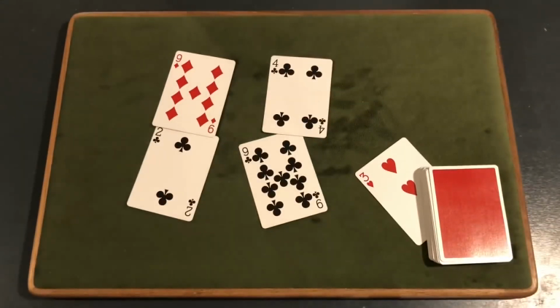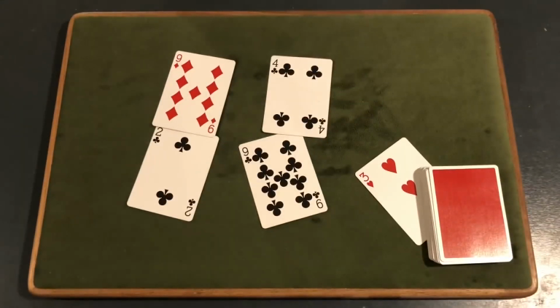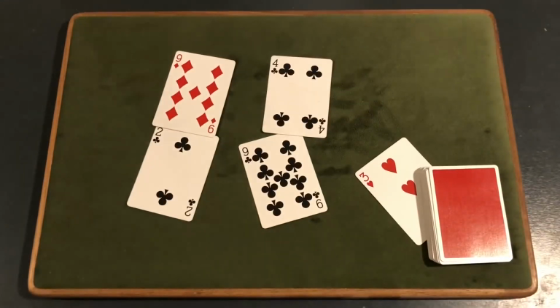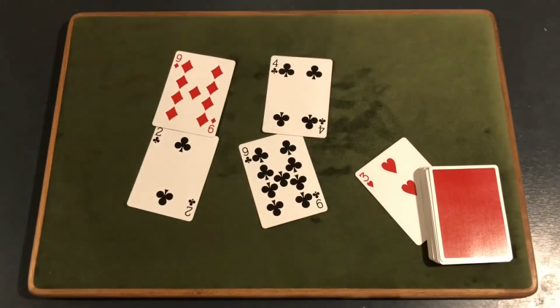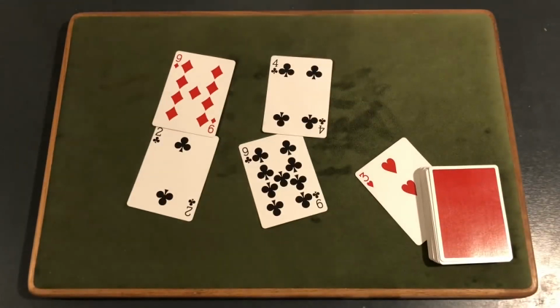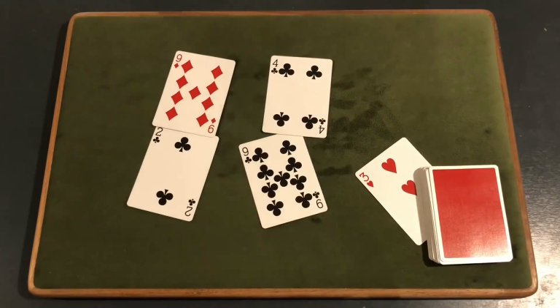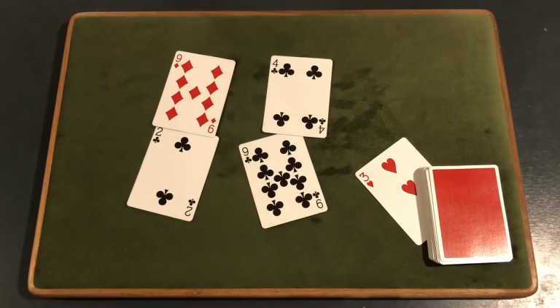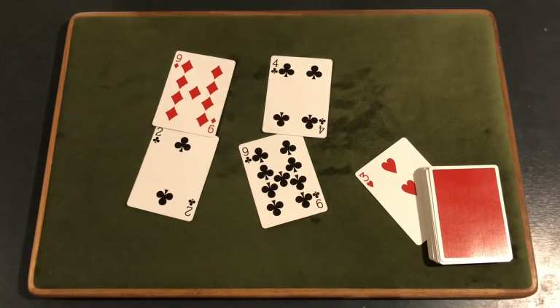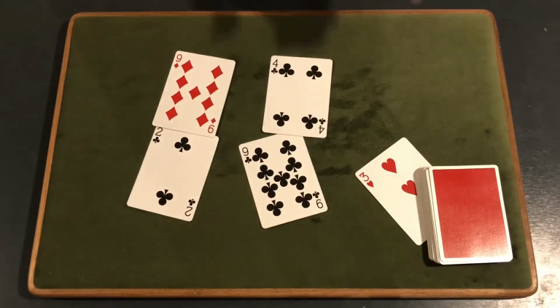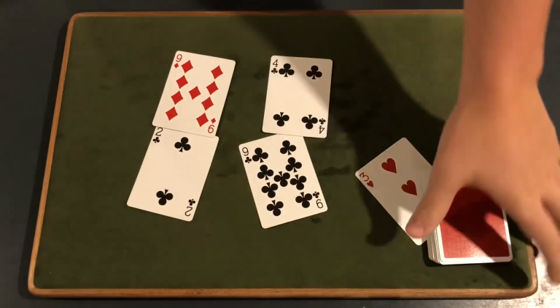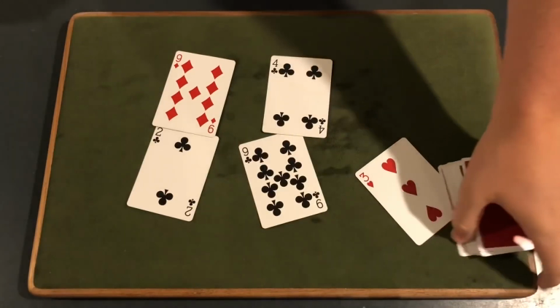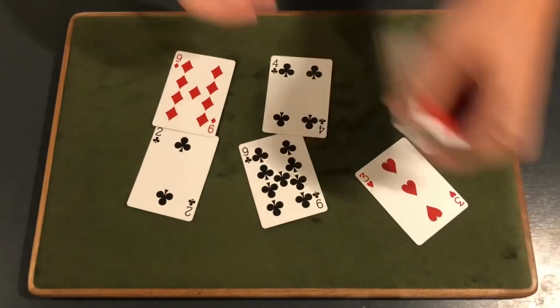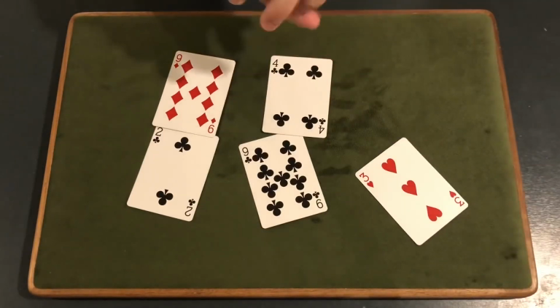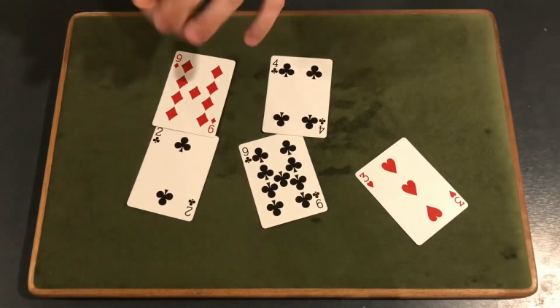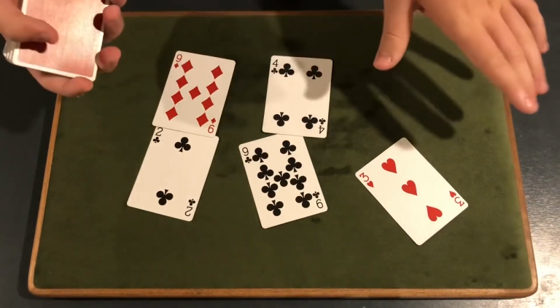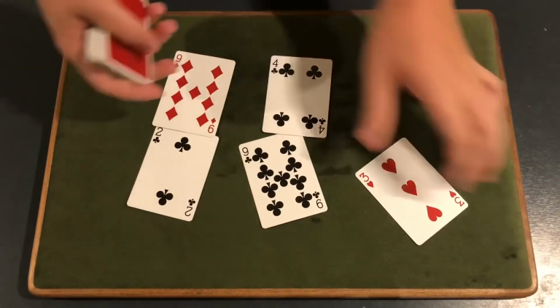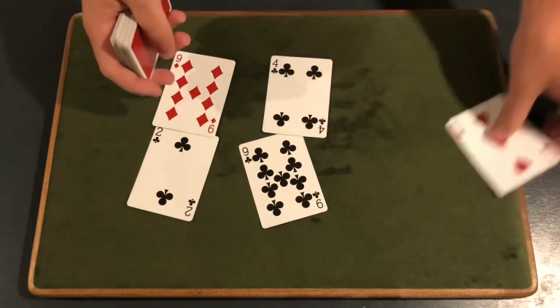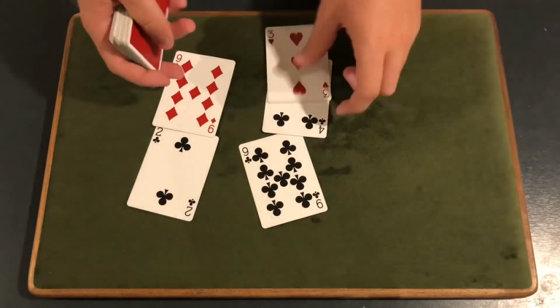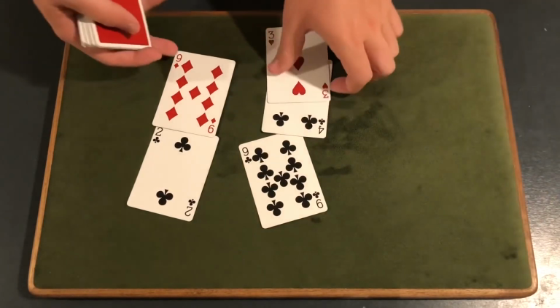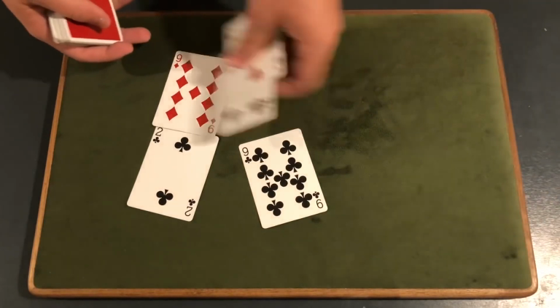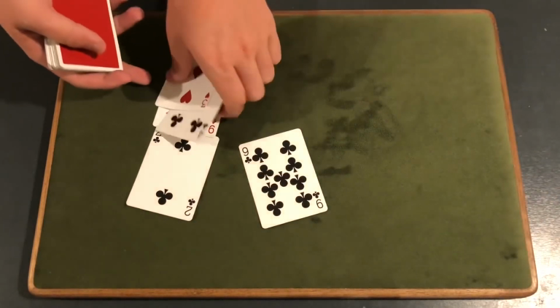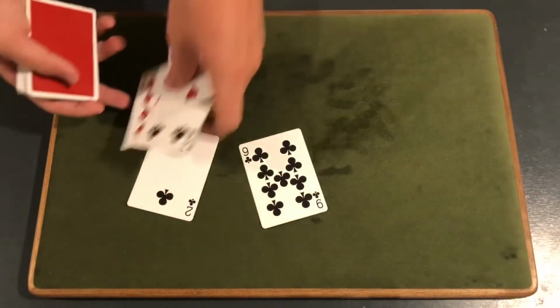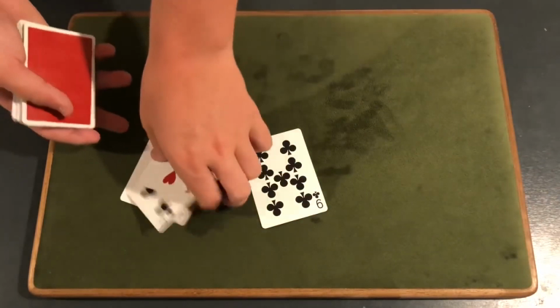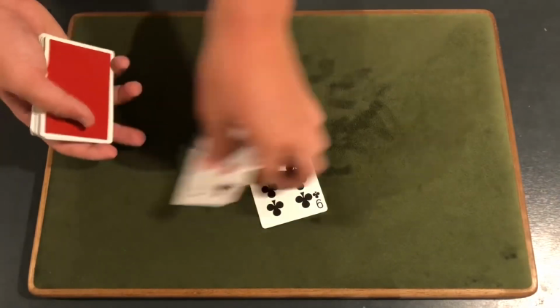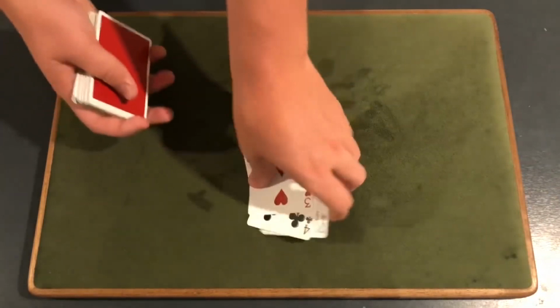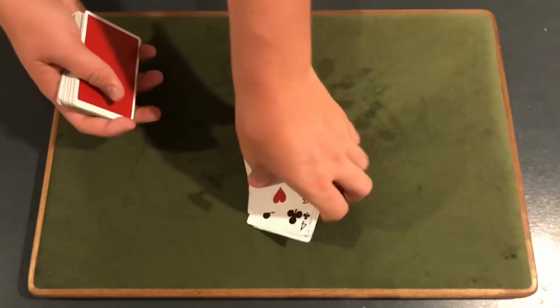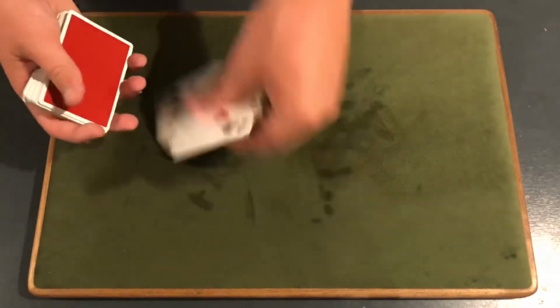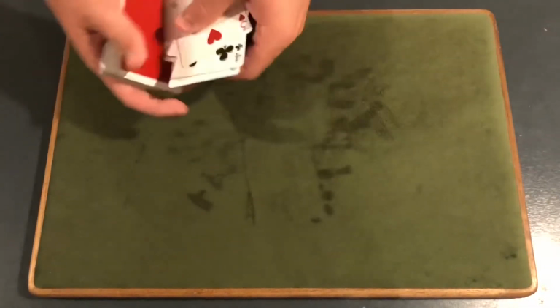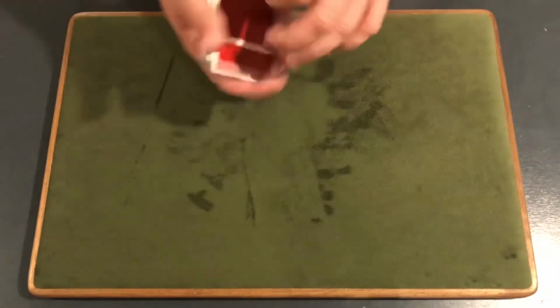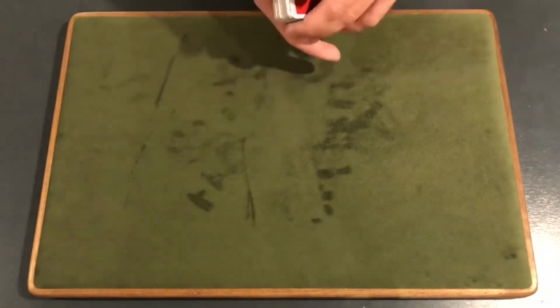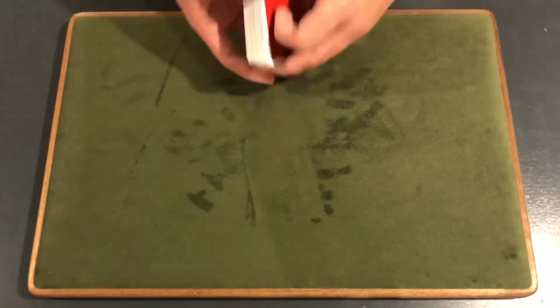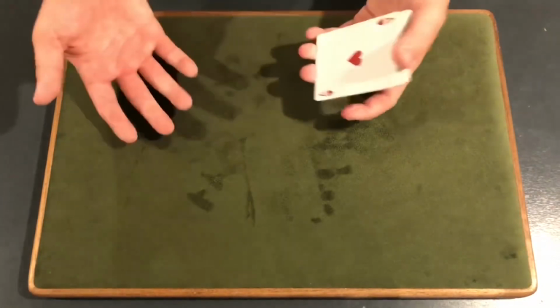Alright guys, that is the trick. Let's learn how to do this. The cool part is there is no setup to this trick — it's a self-working trick. You don't need any setup at all. You just need a deck of playing cards.